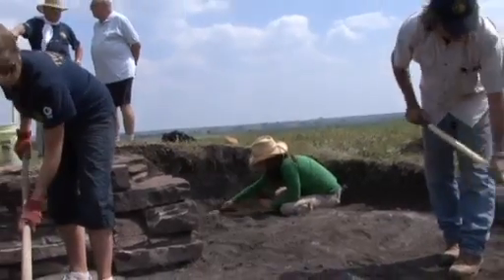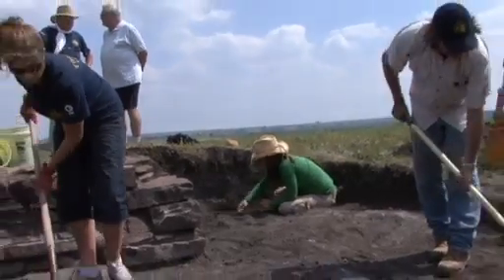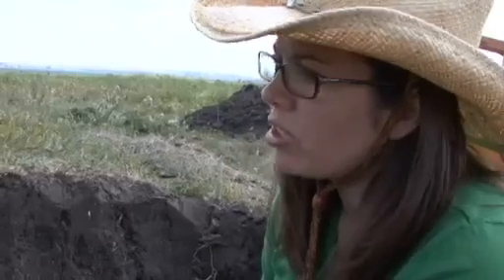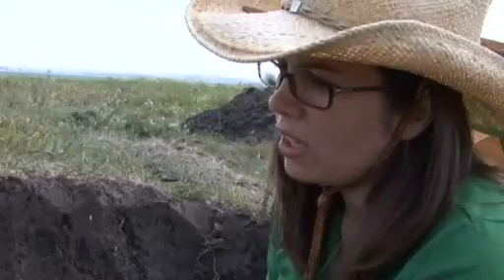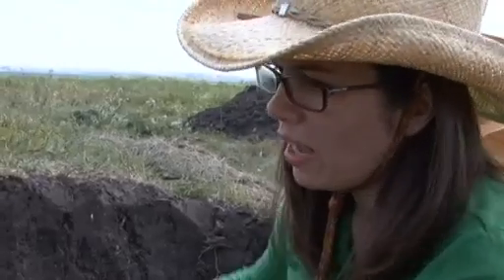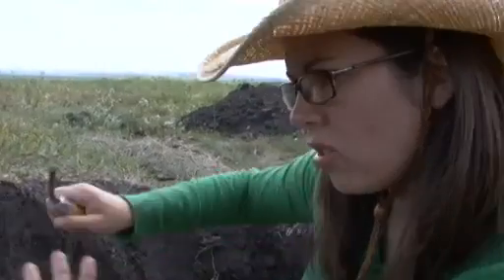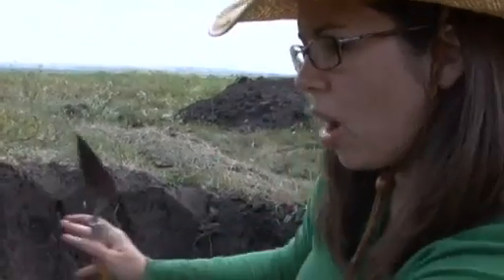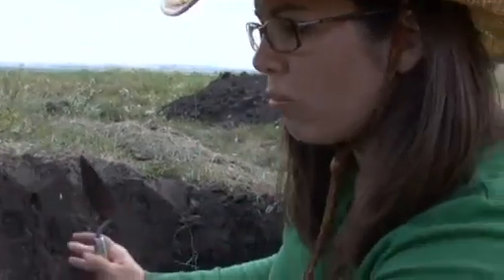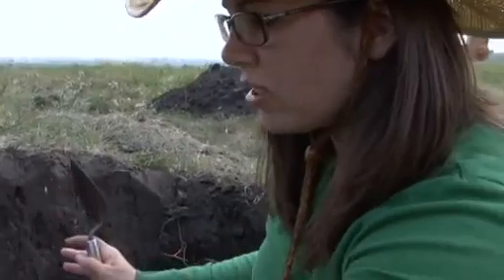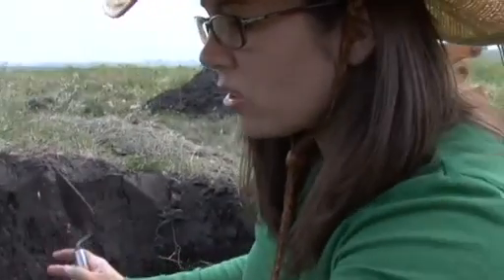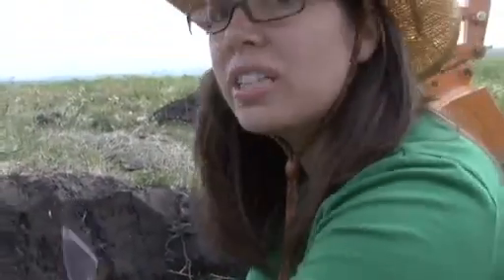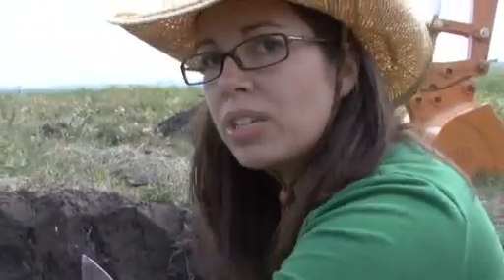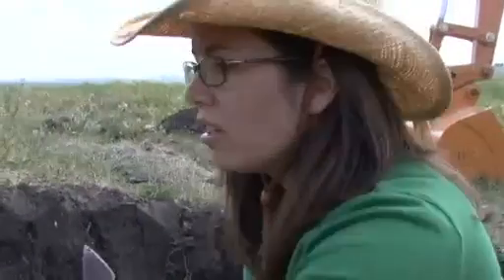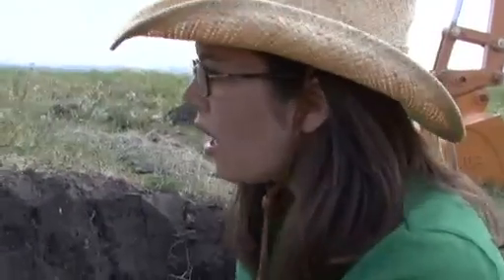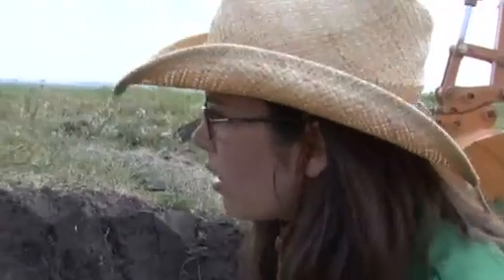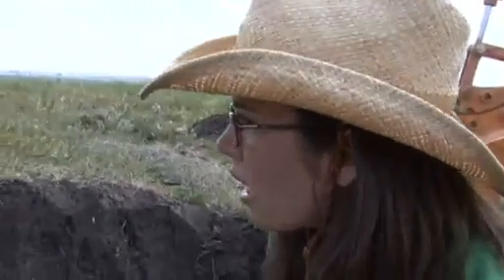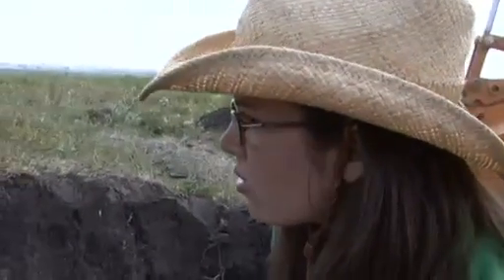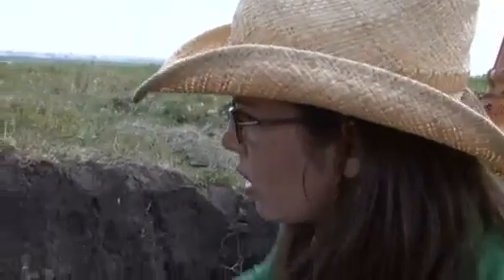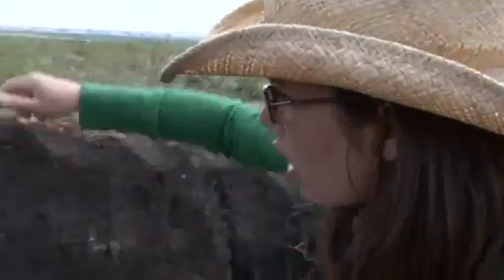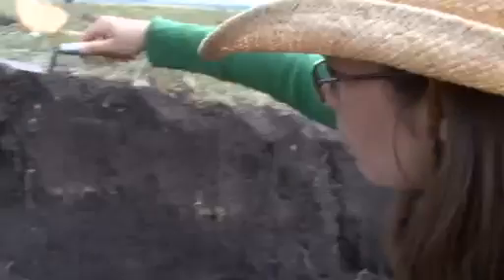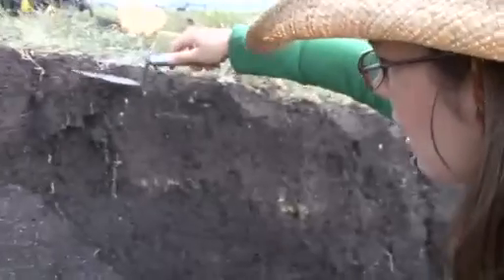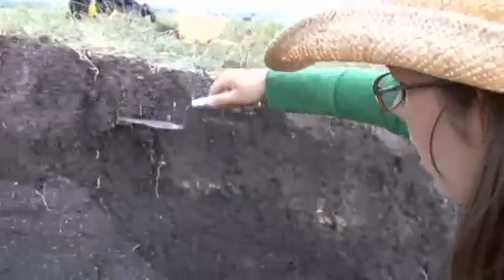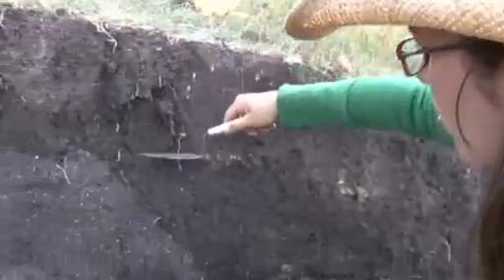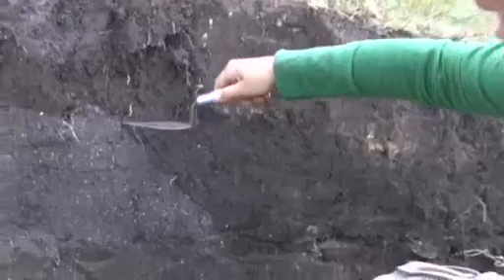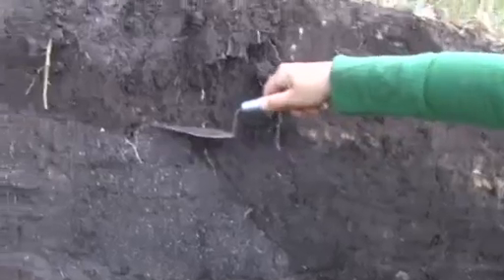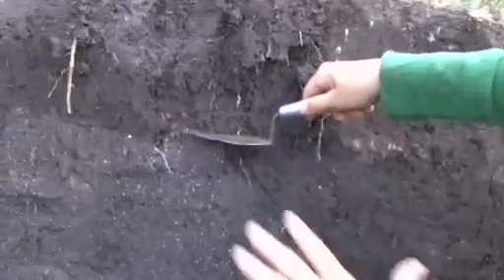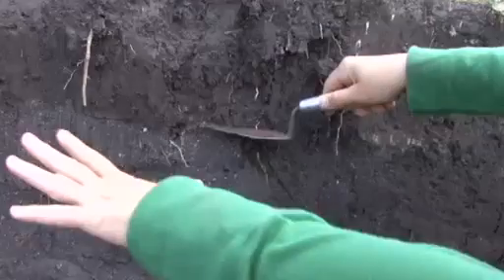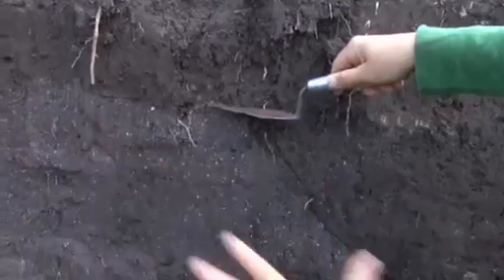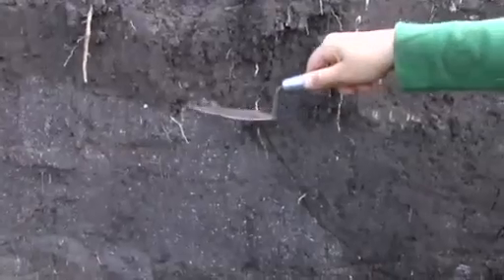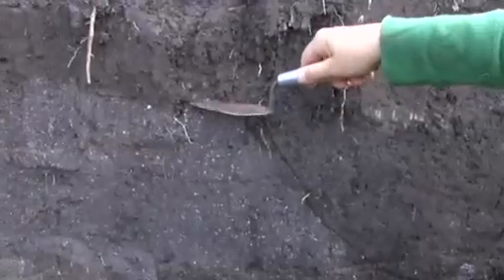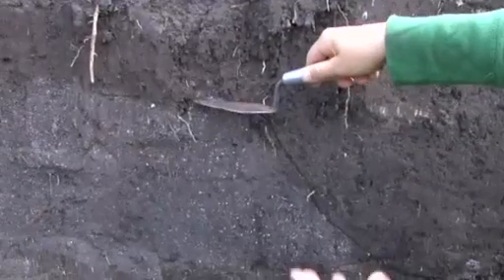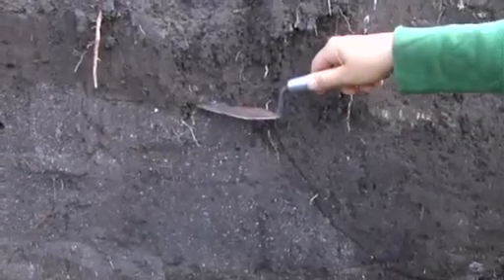The great thing about stratigraphy and this wall profile is it tells us when we need to stop digging. In this case, we know that if we keep digging down to about here, as we're close to the fort, this is when we see the burn event.